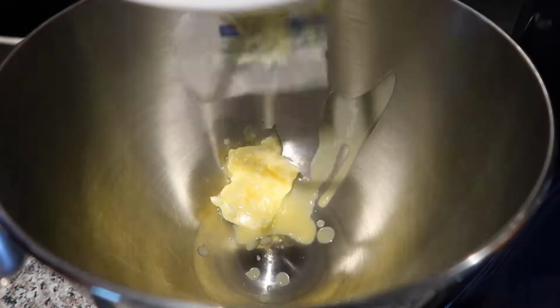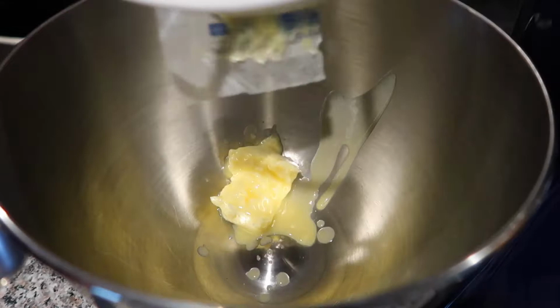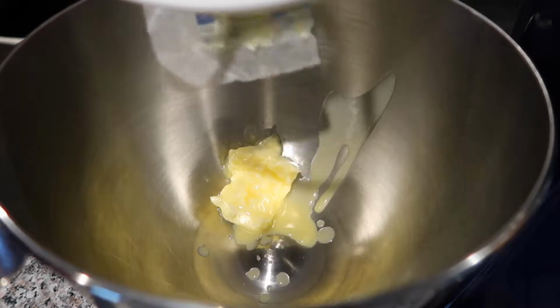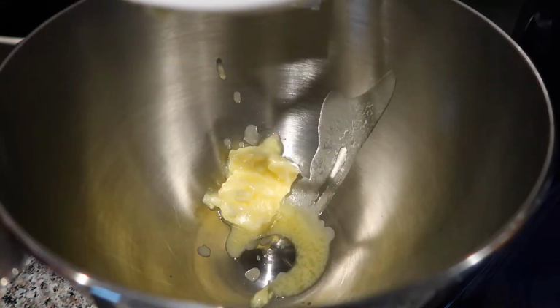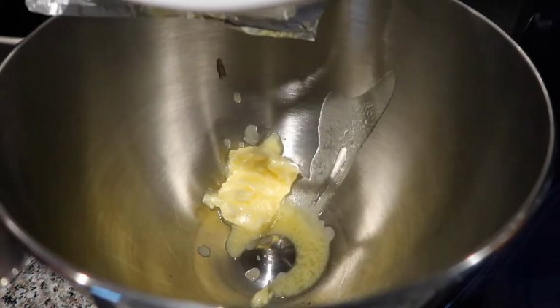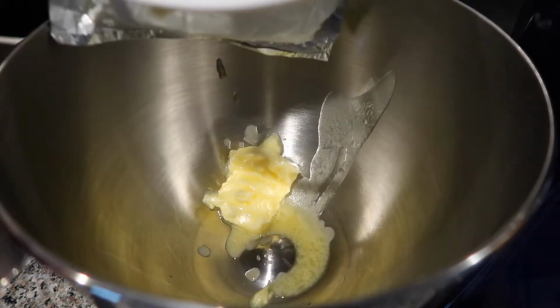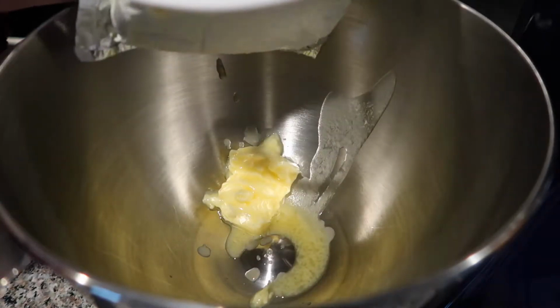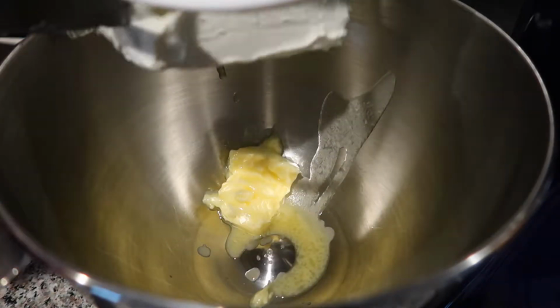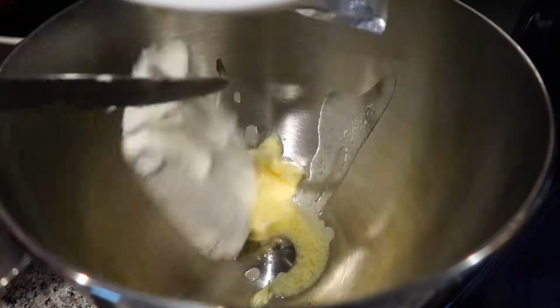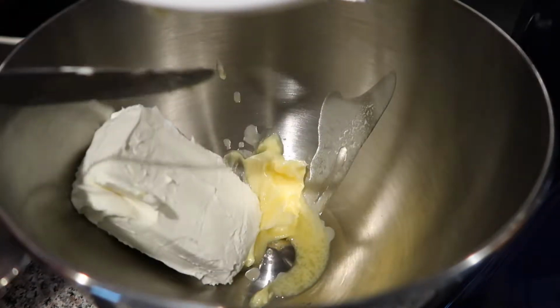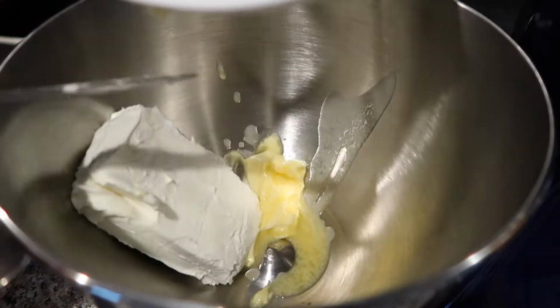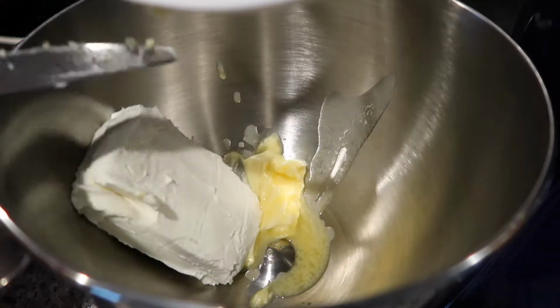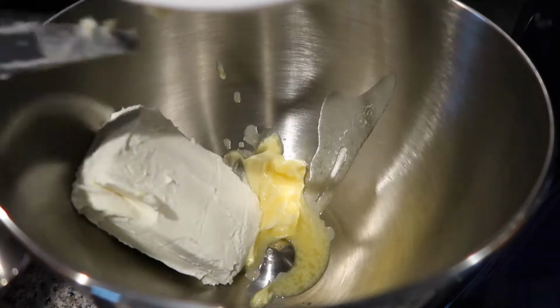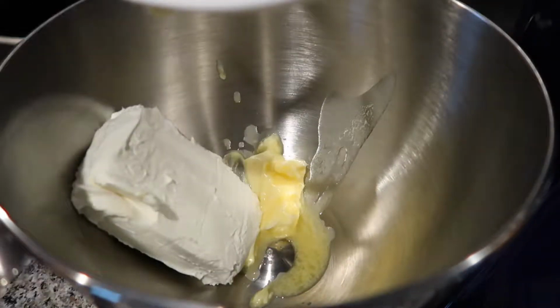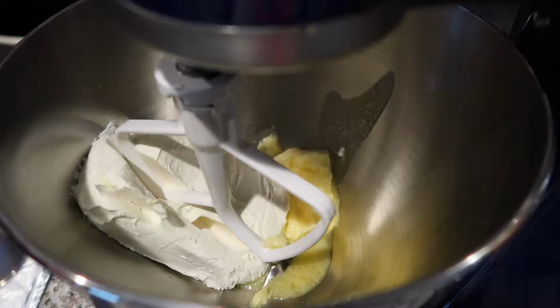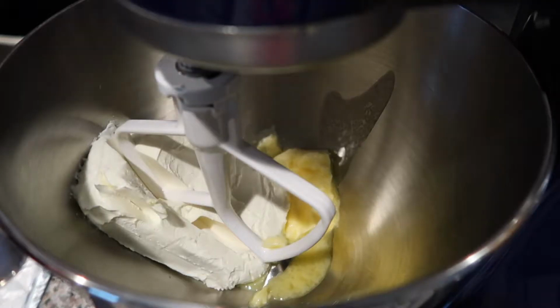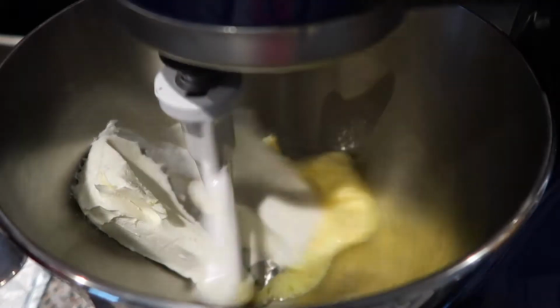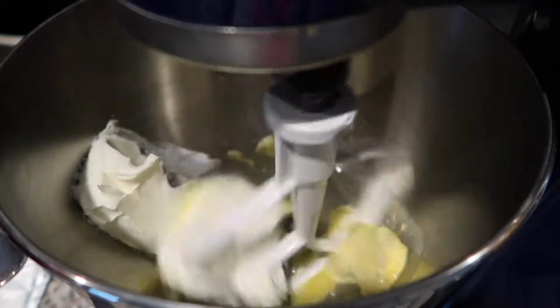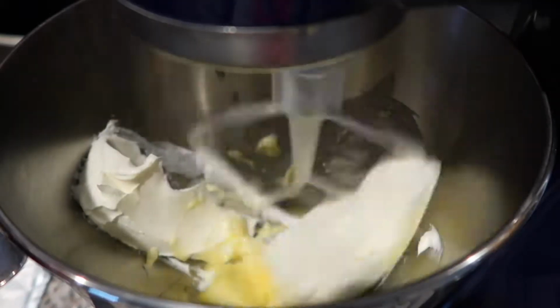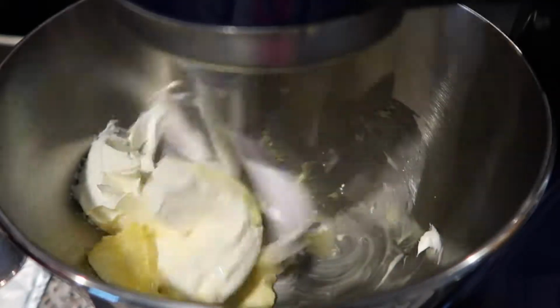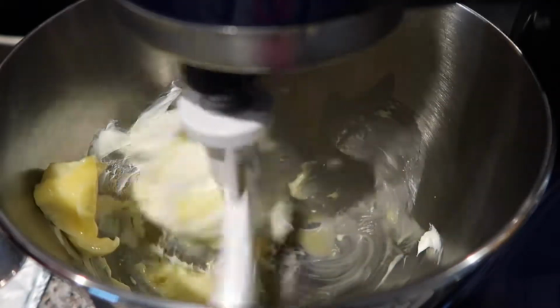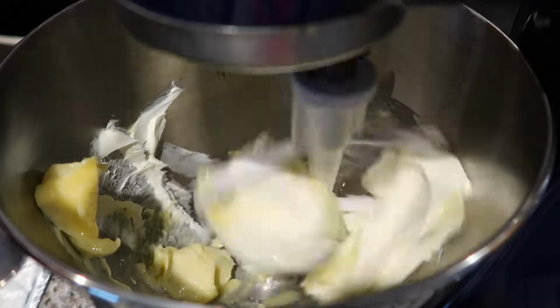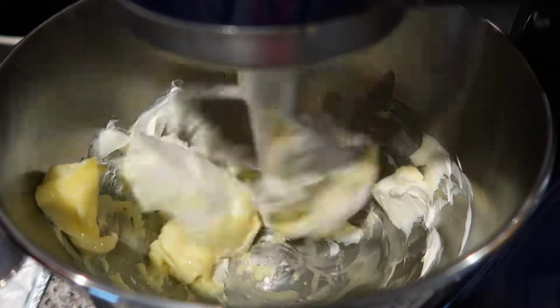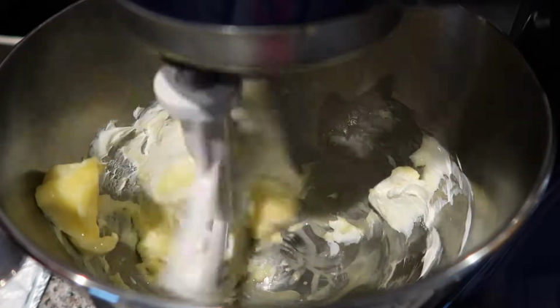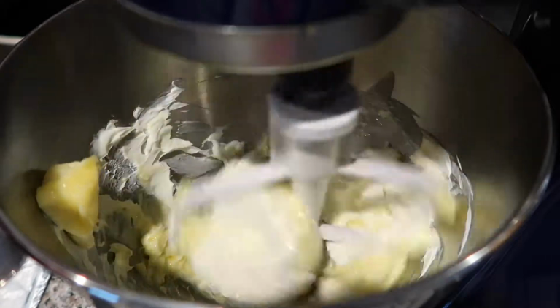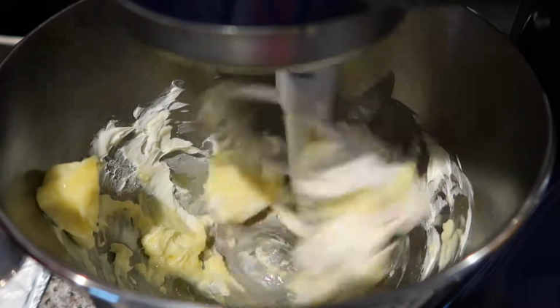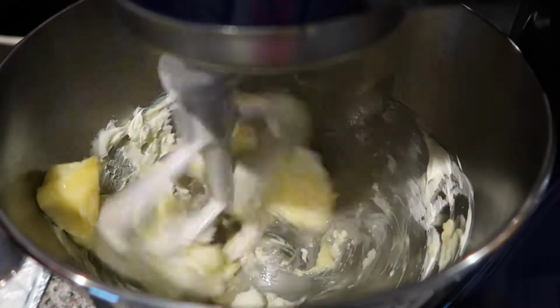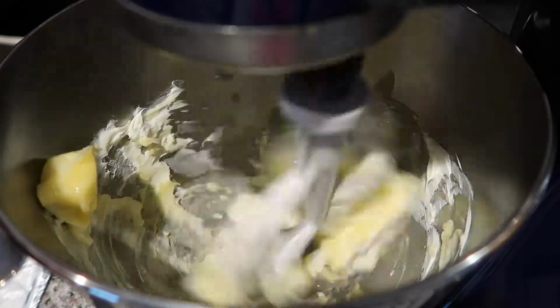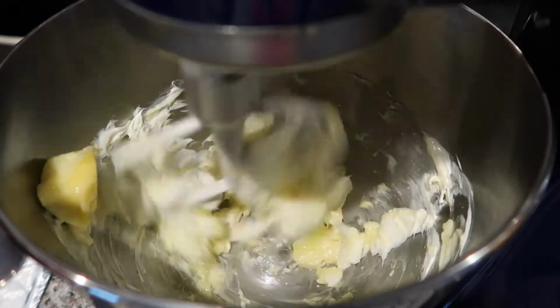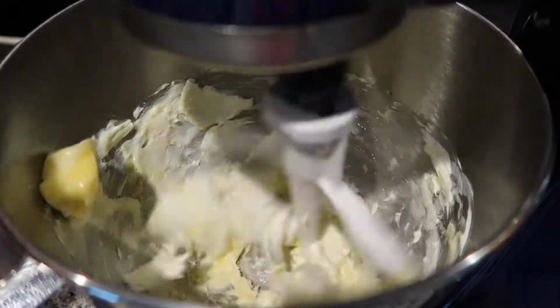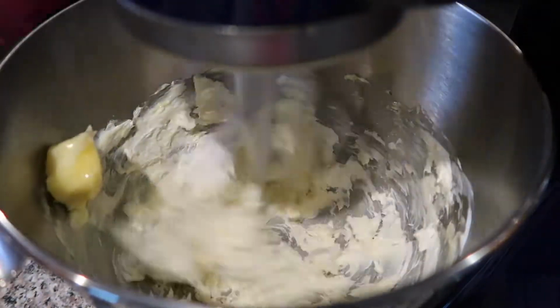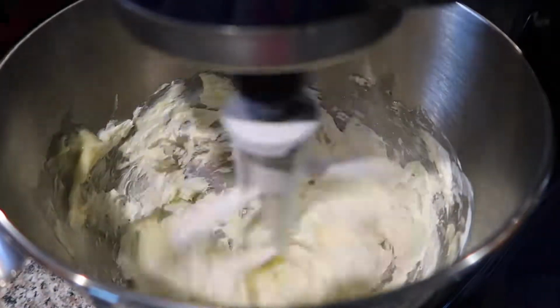Then to my stand mixer I'm going to add four tablespoons of softened butter and eight ounces of softened cream cheese, and I'm going to beat these together until they're nice and combined and fluffy.